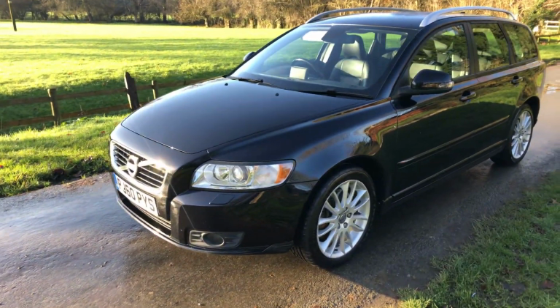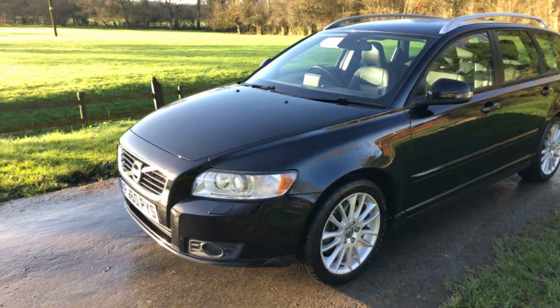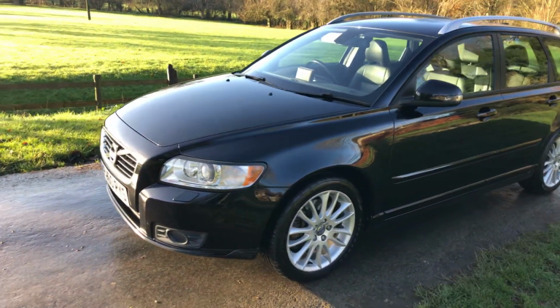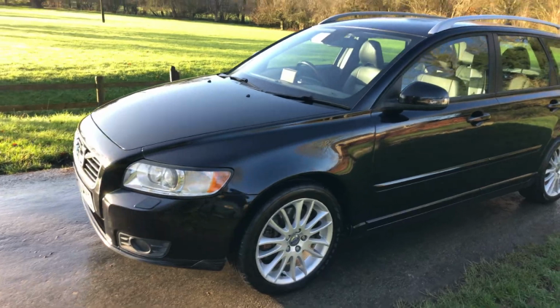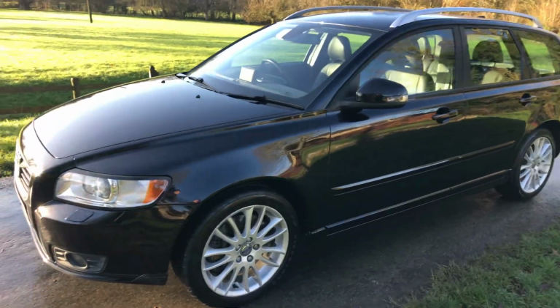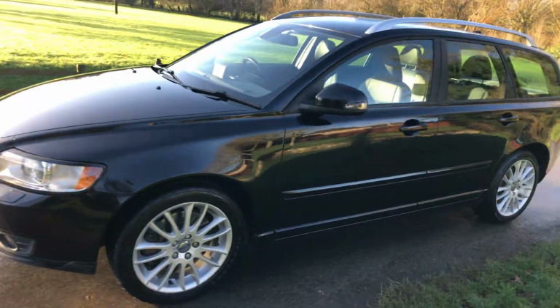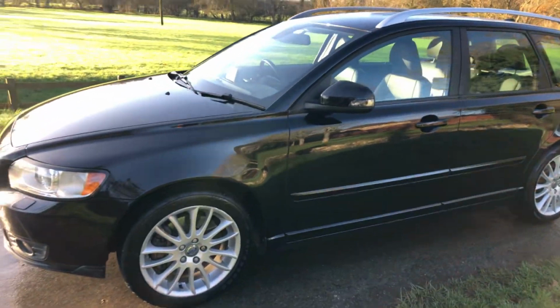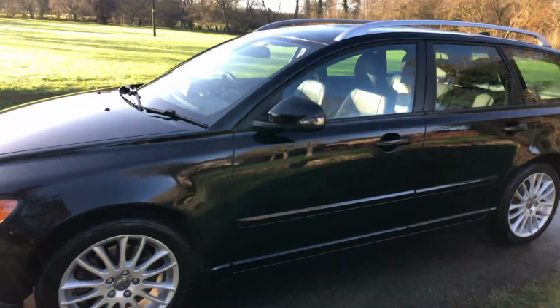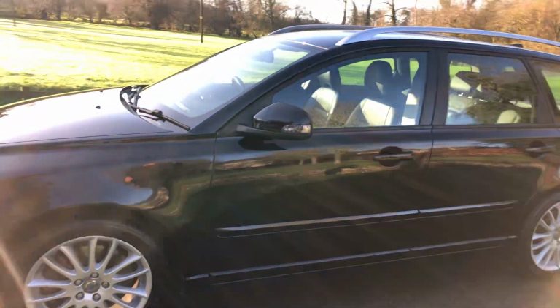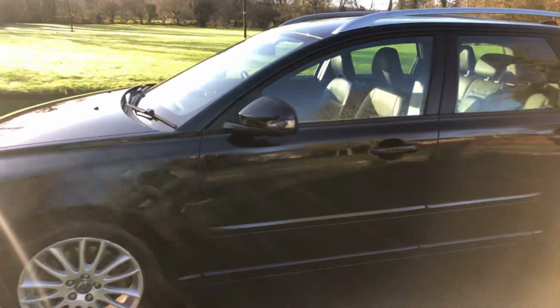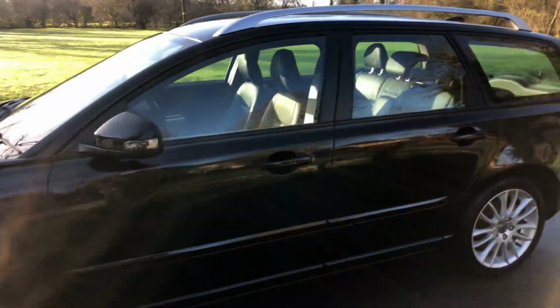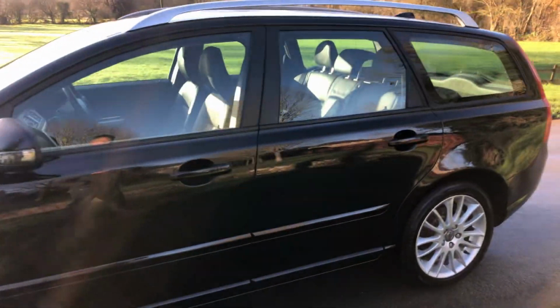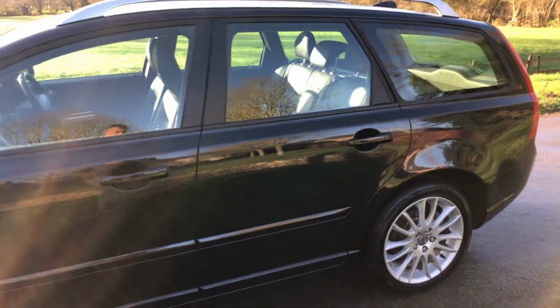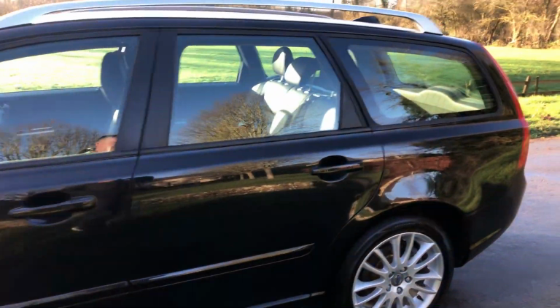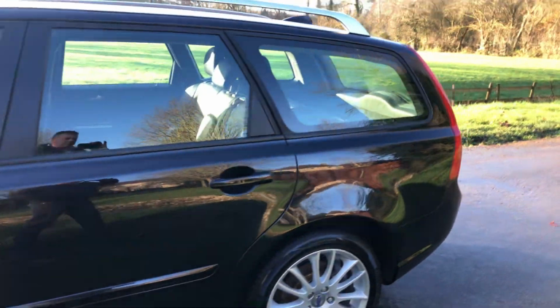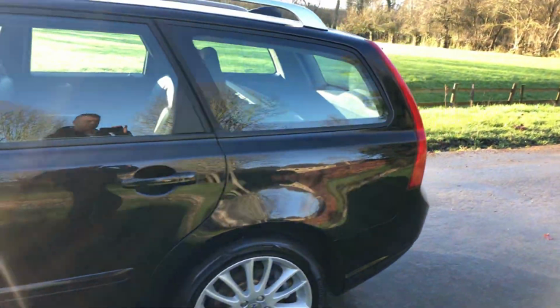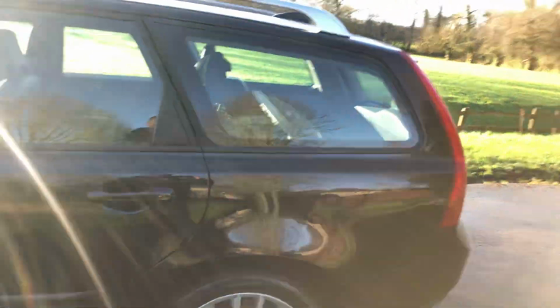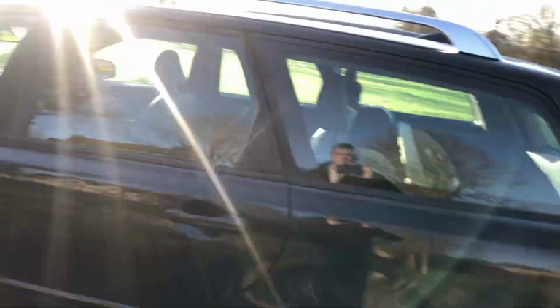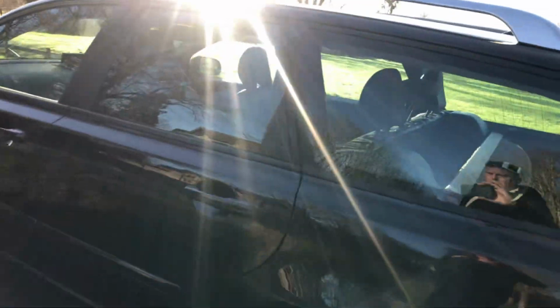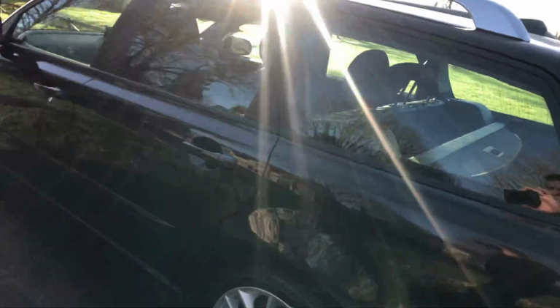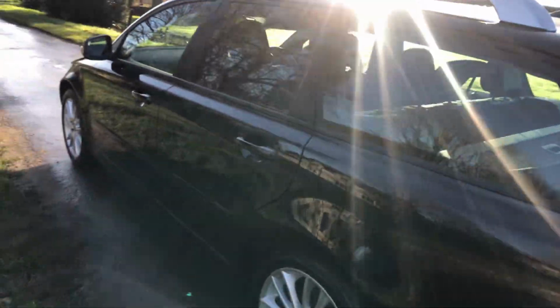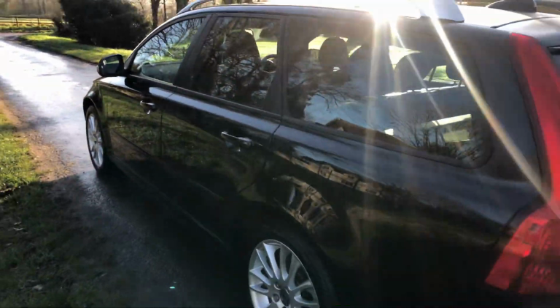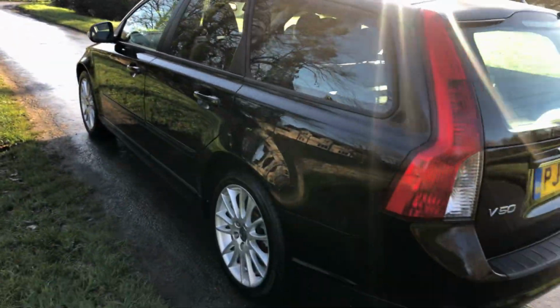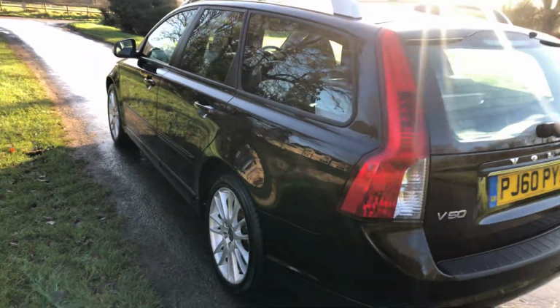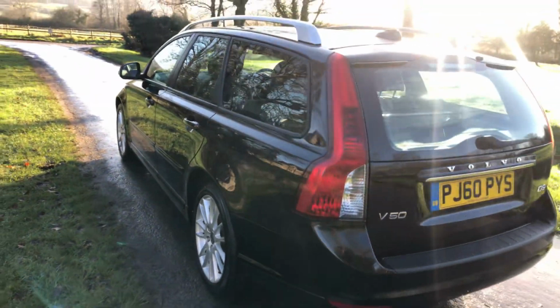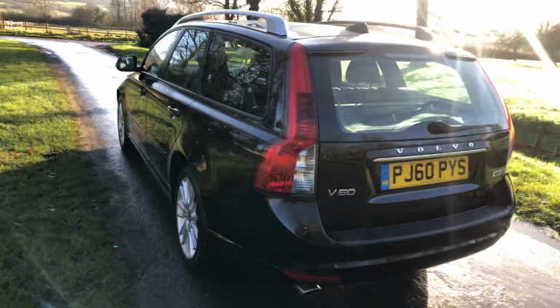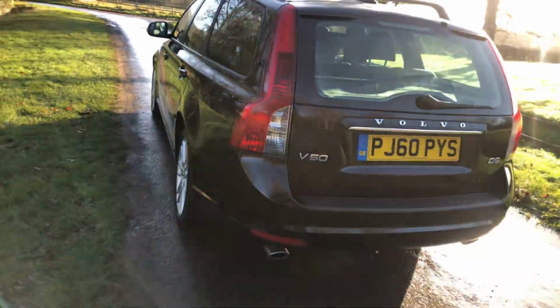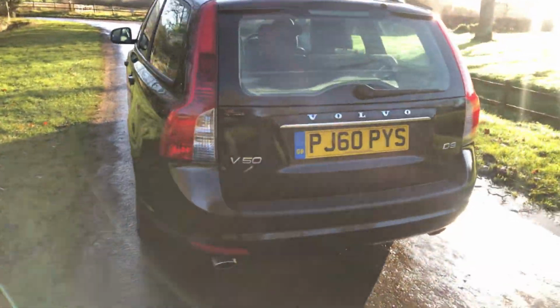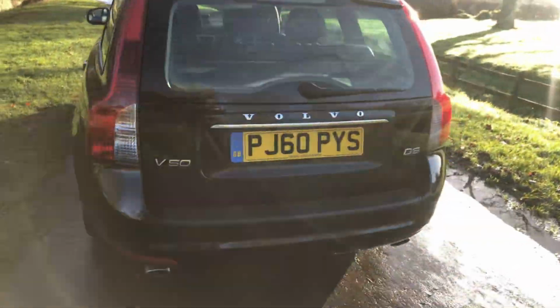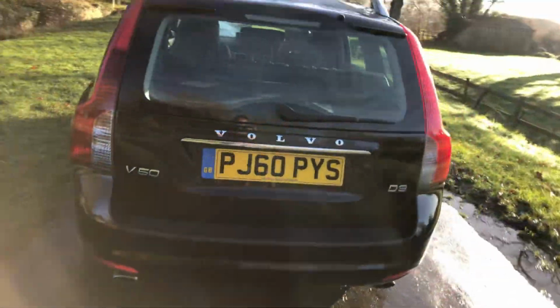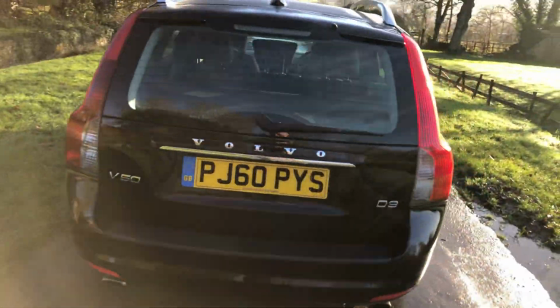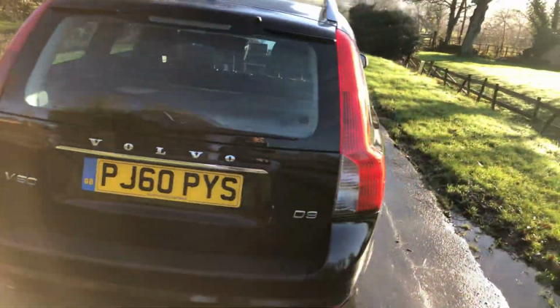The spec on it is very, very good — full leather, sat-nav, active headlights, heated front seats, cruise control, power folding mirrors, and roof rails. The car does look the part.